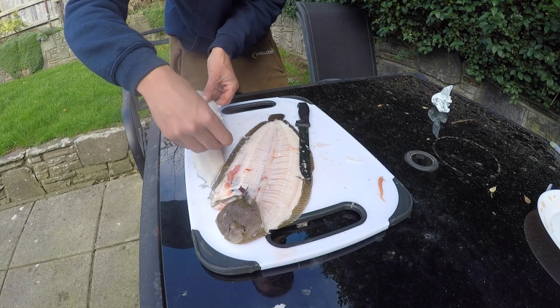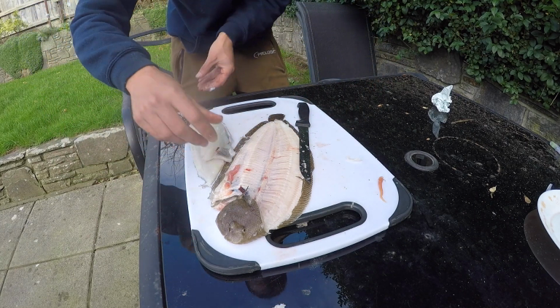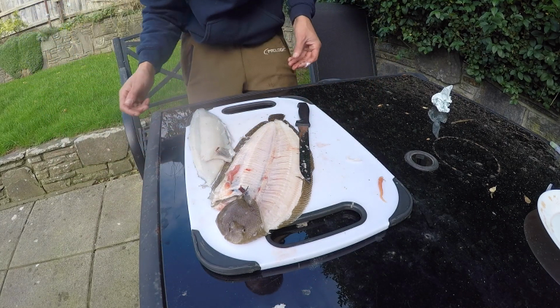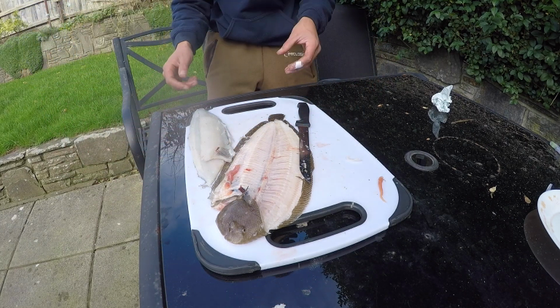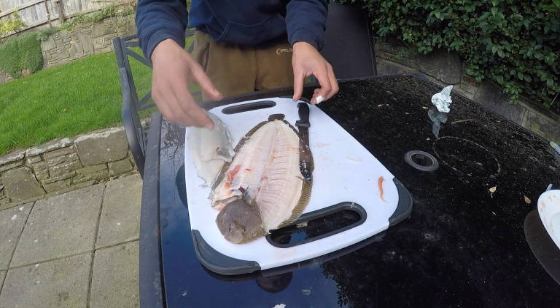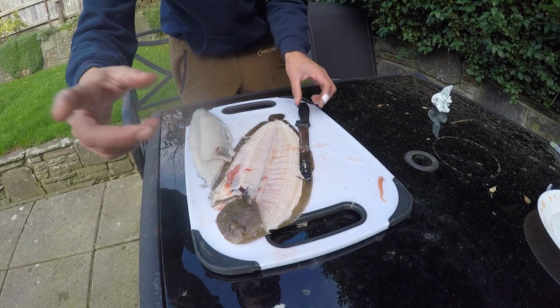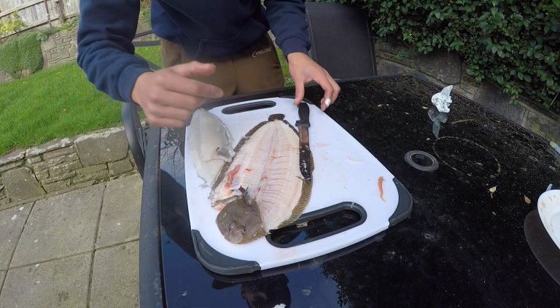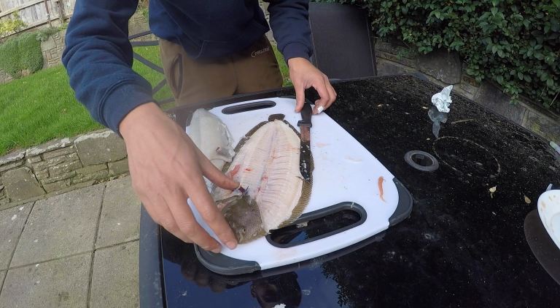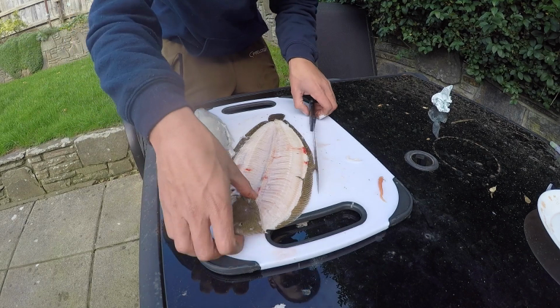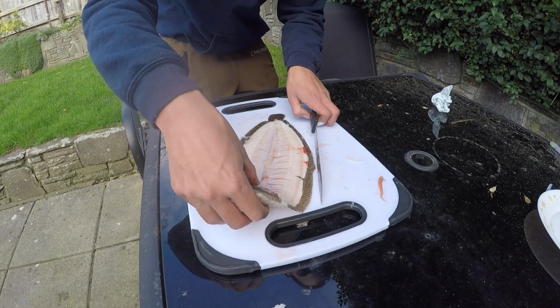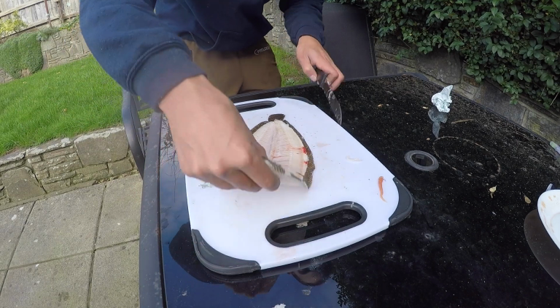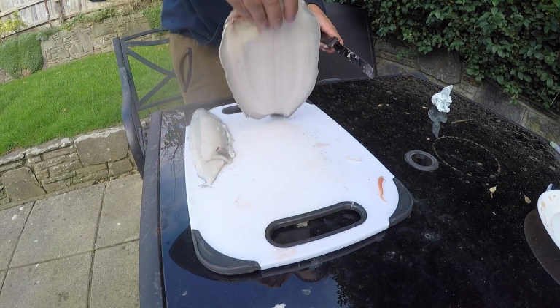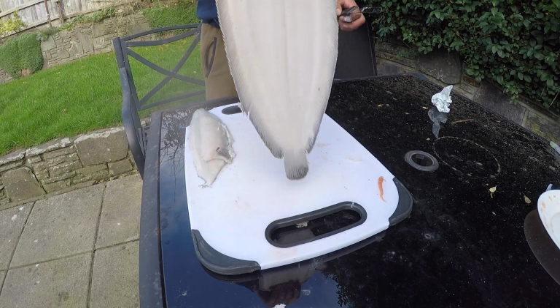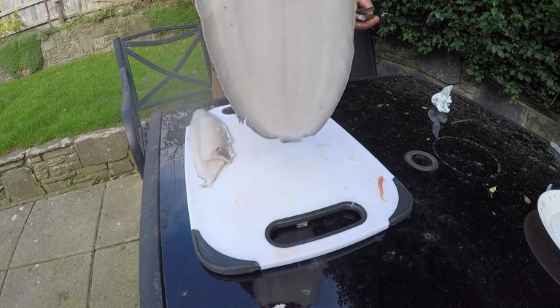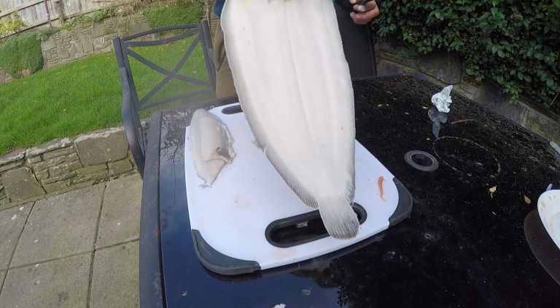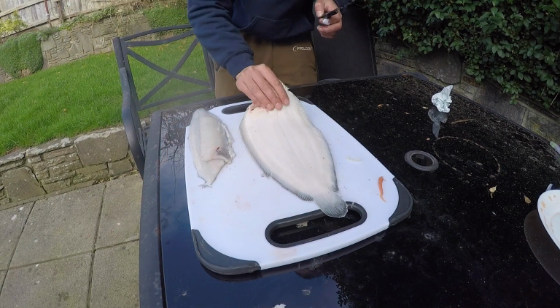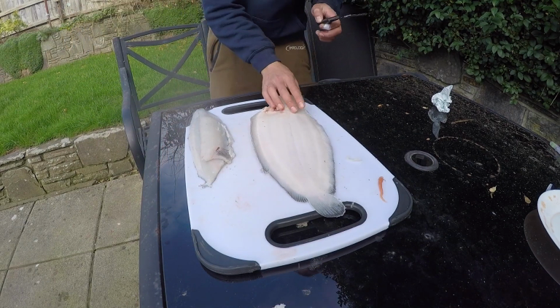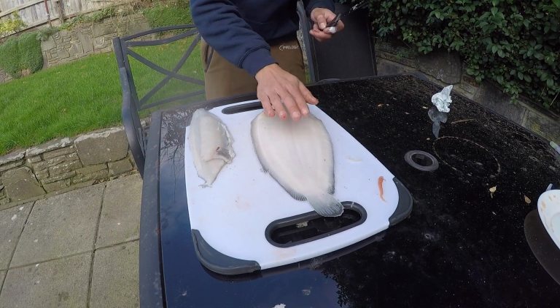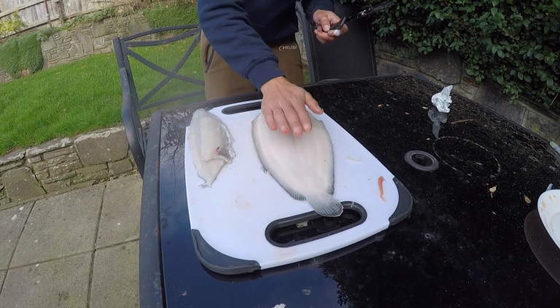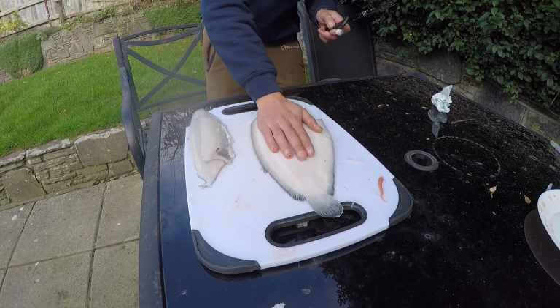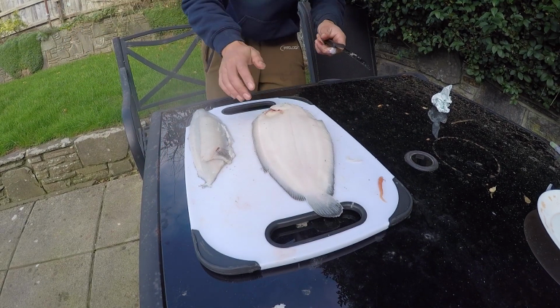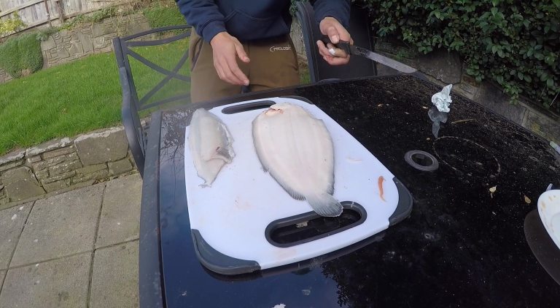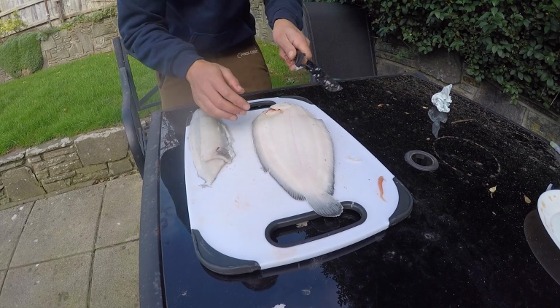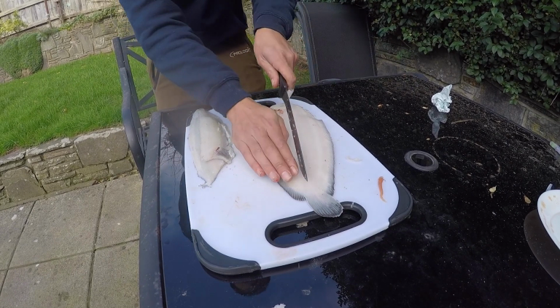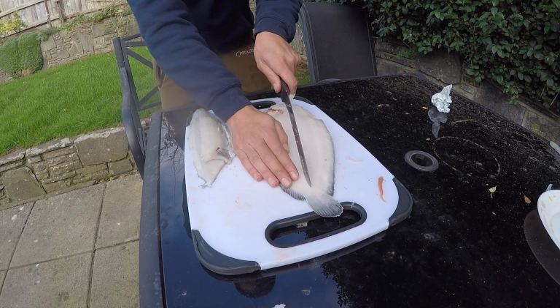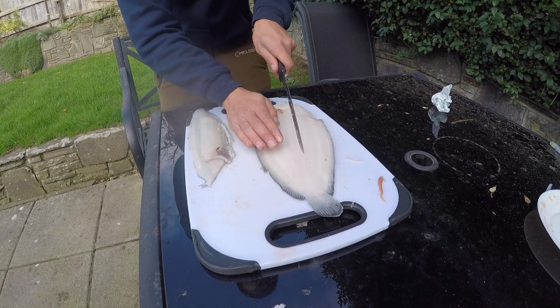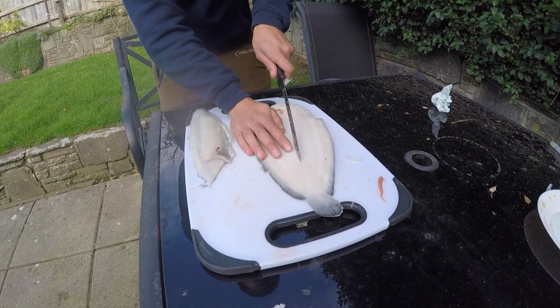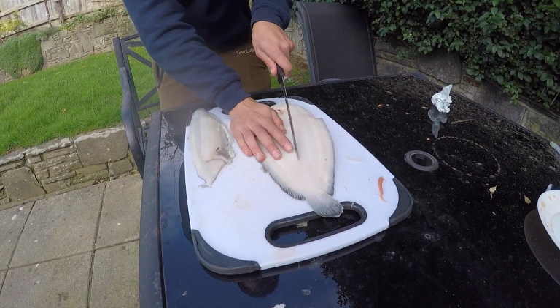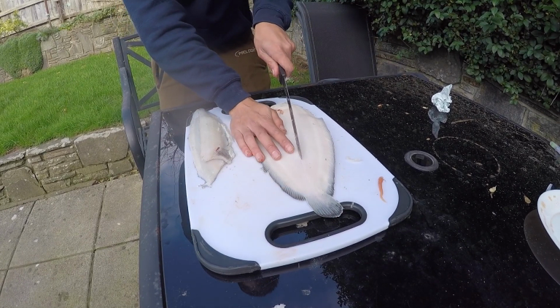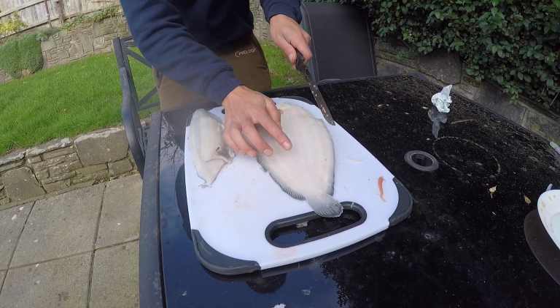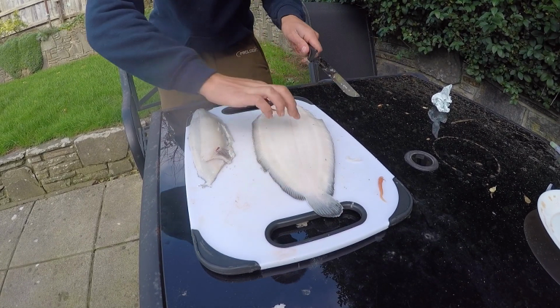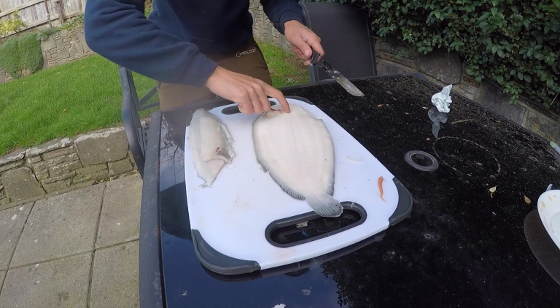So that's two fillets — surprised, didn't you, how much you can get off one flat fish. Then we turn it over, there's a whole another two fillets to go get, so we follow this line.